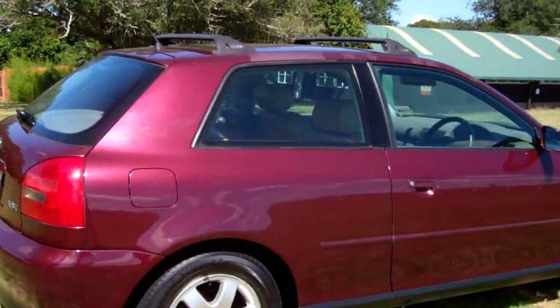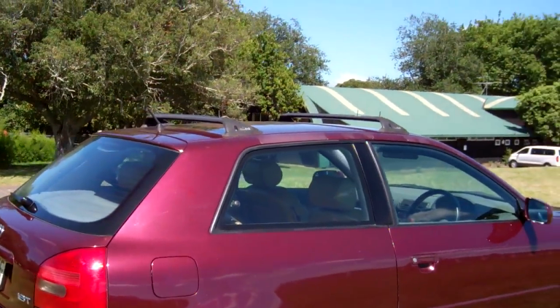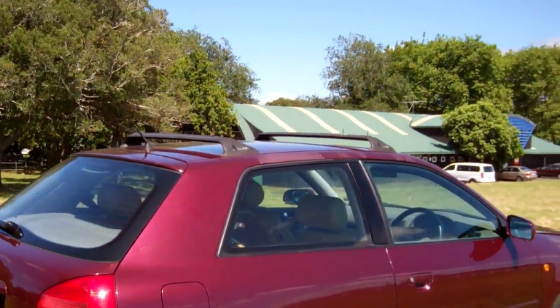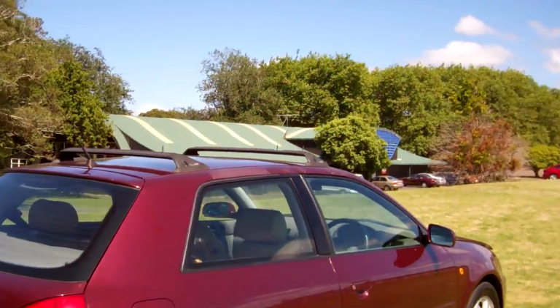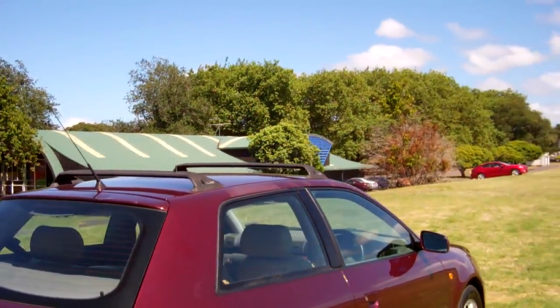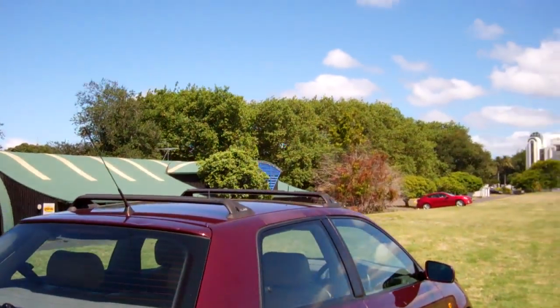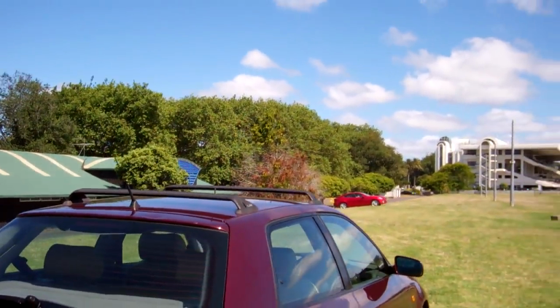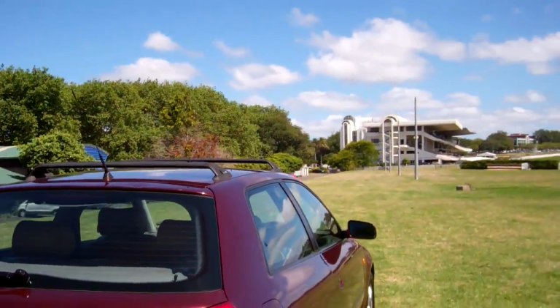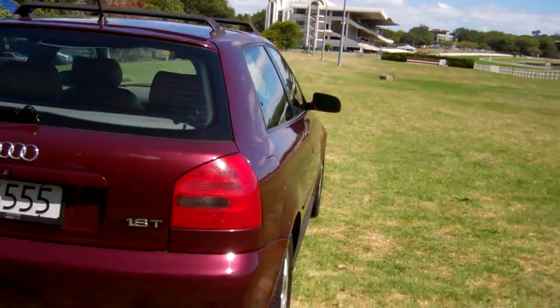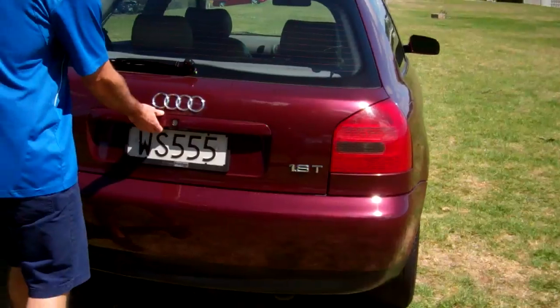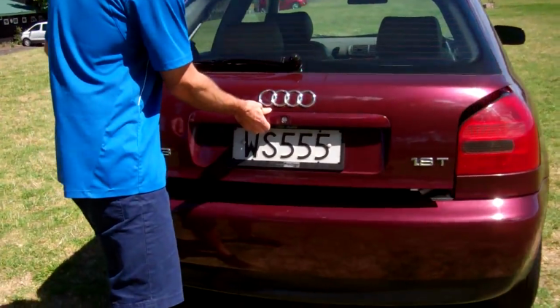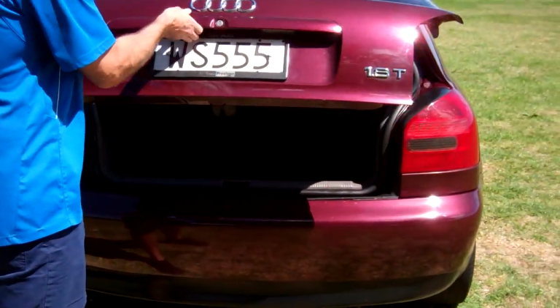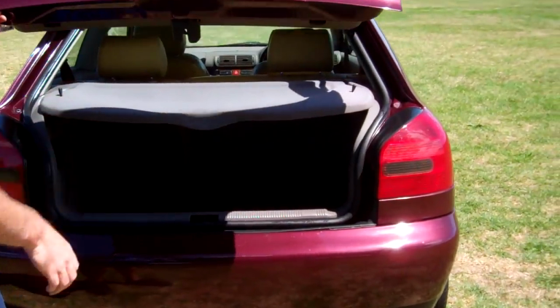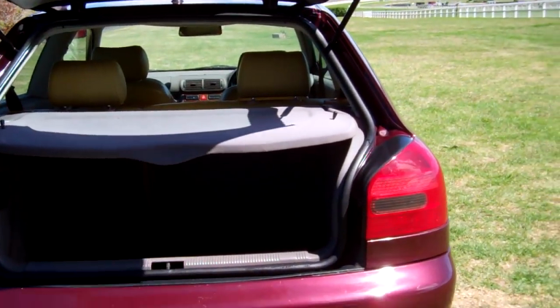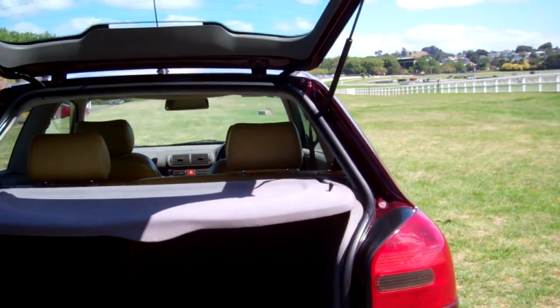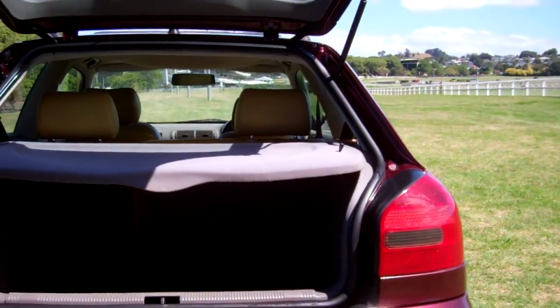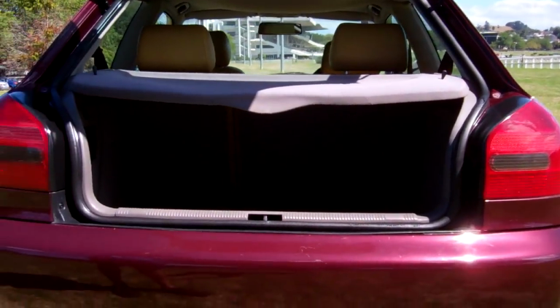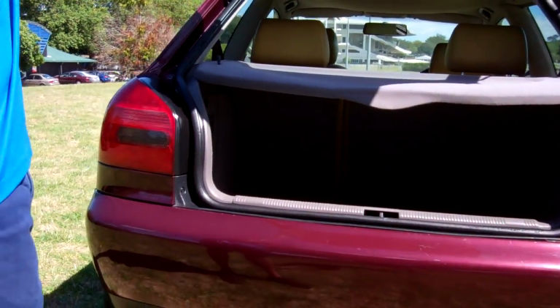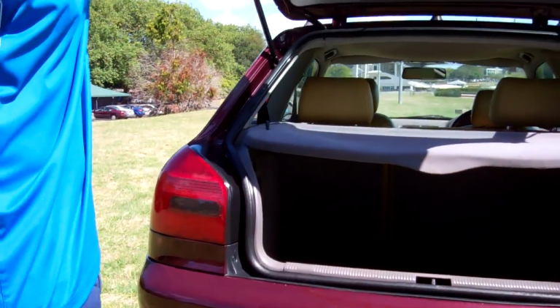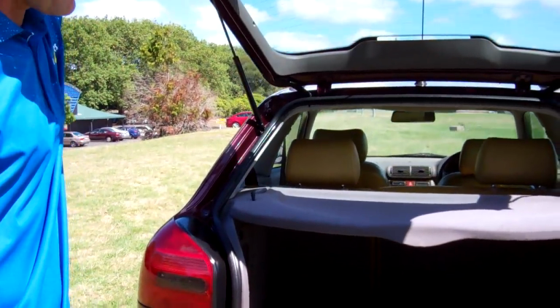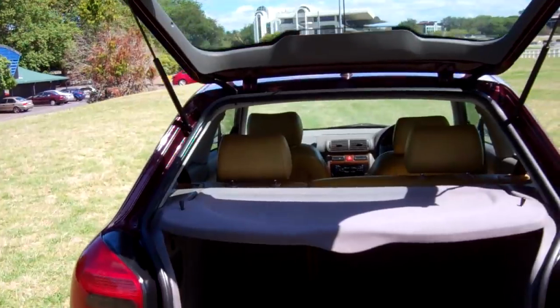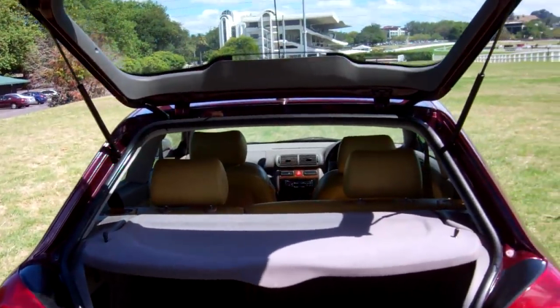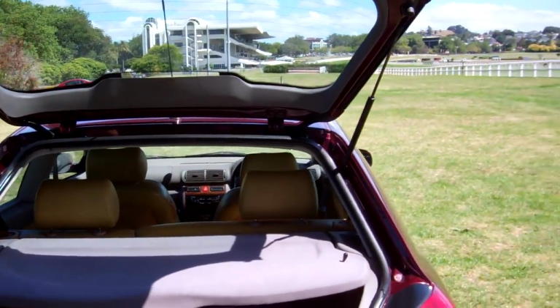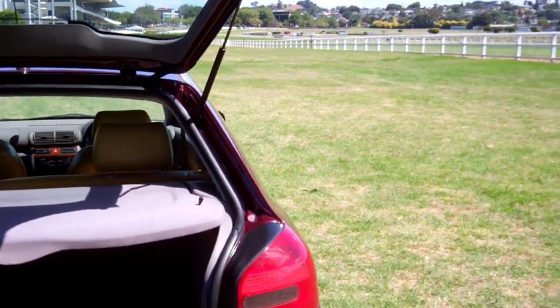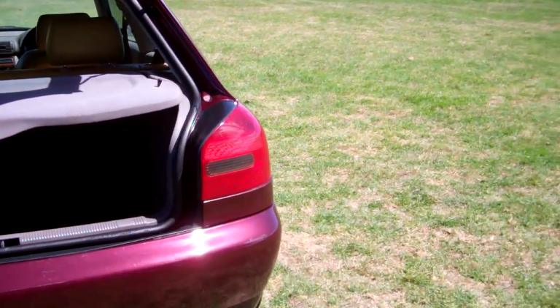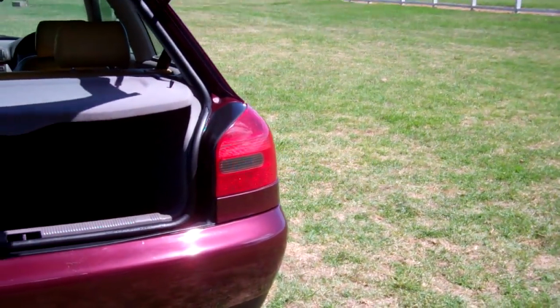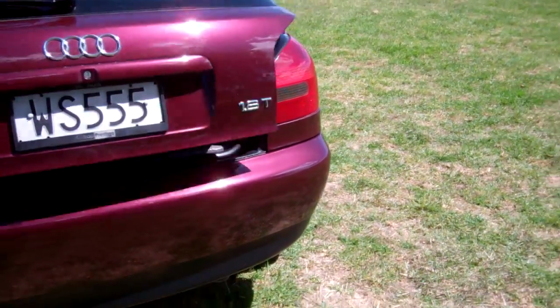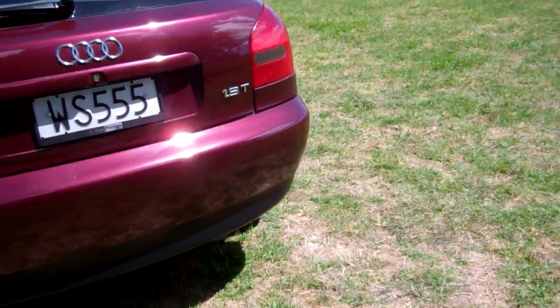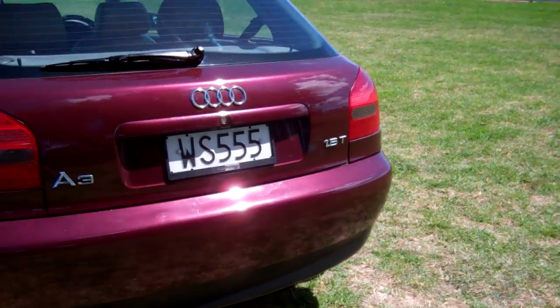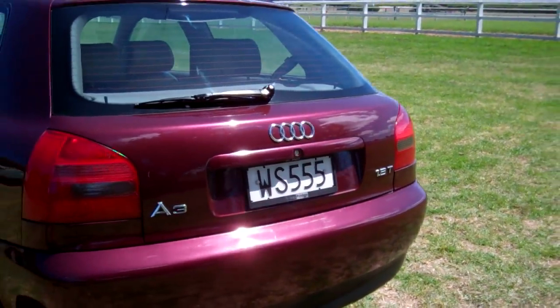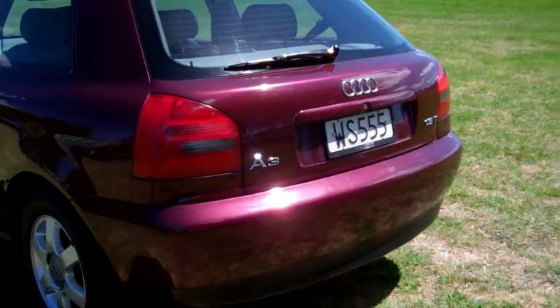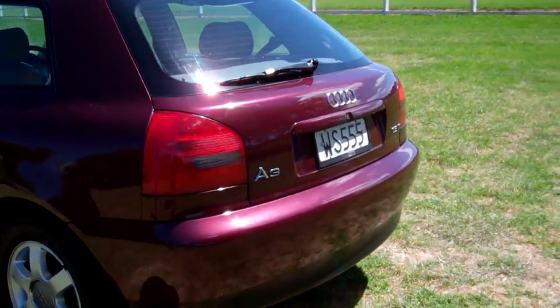A pretty purple with the roof racks. I'll show you your boot space — all good in there. This particular model has the rear parcel tray. The rear seats will fold down, creating even more cabin area.